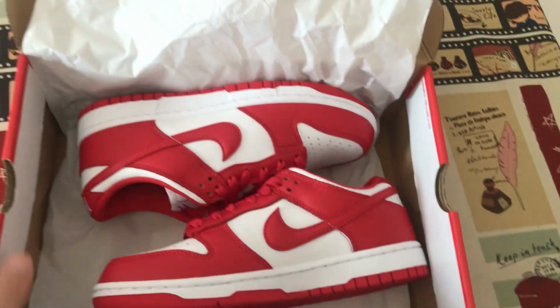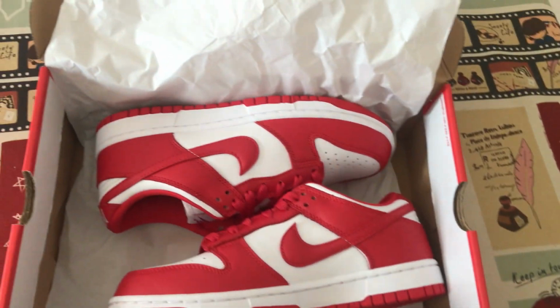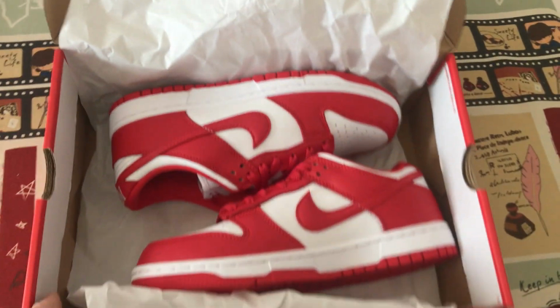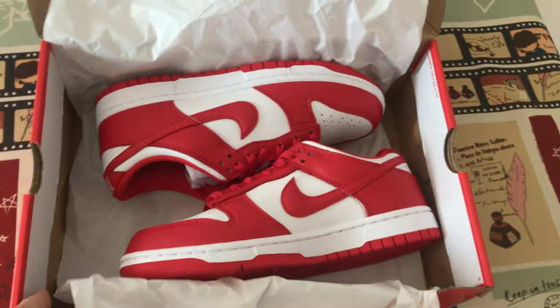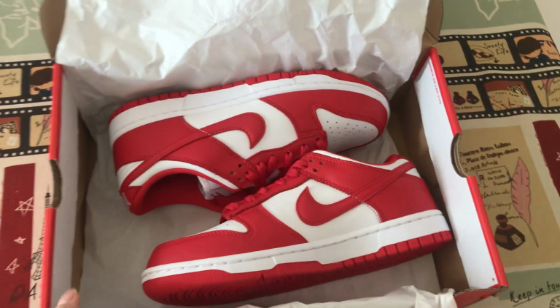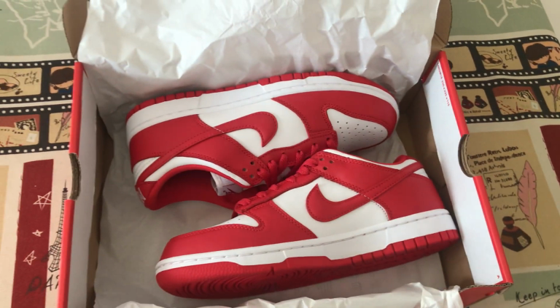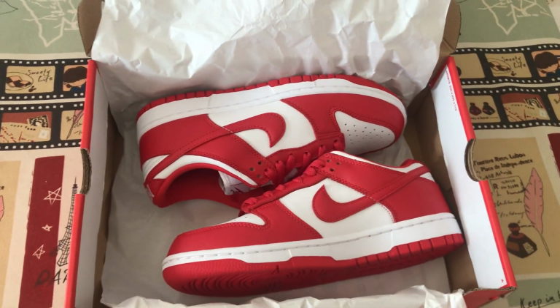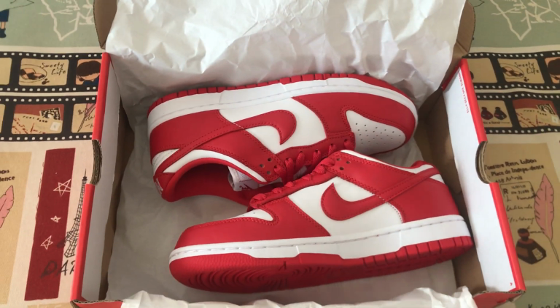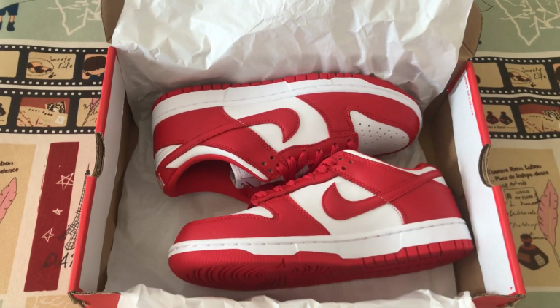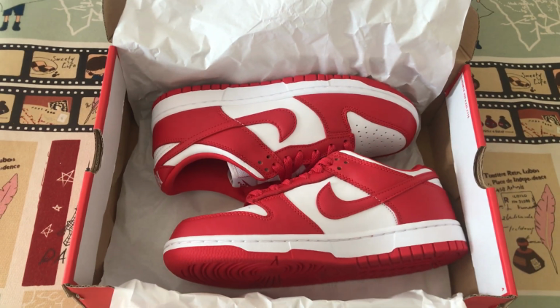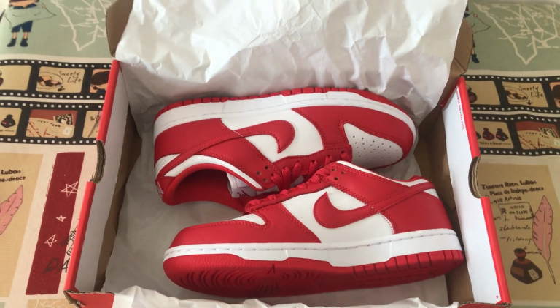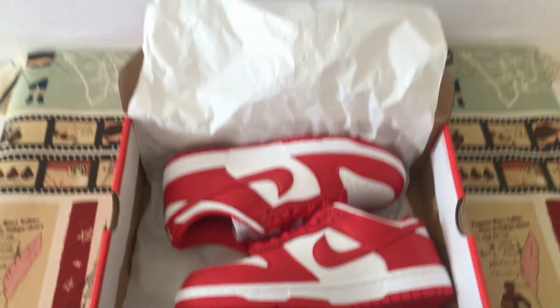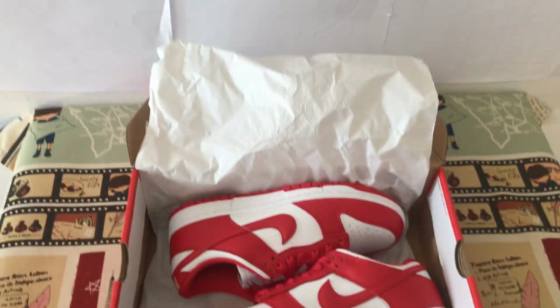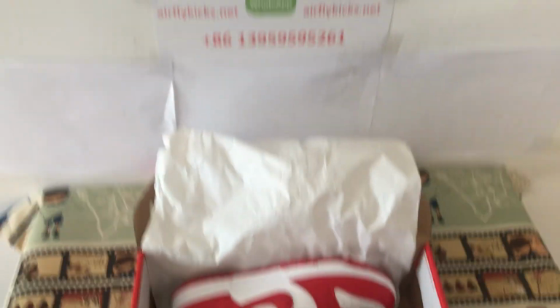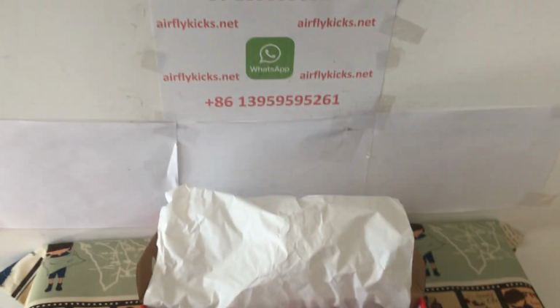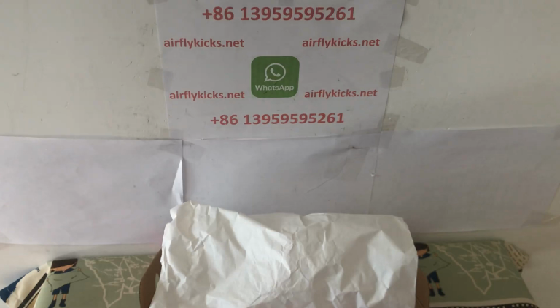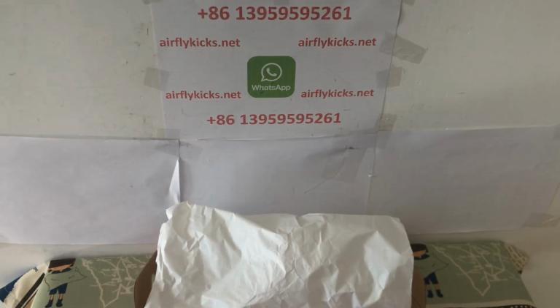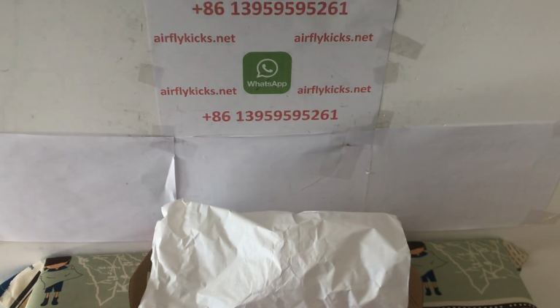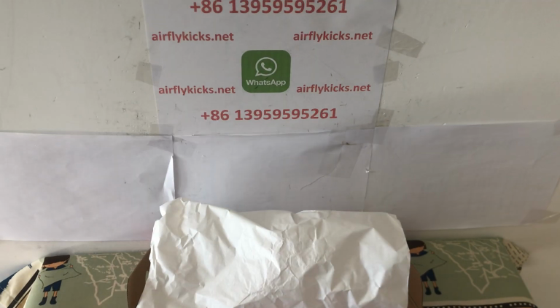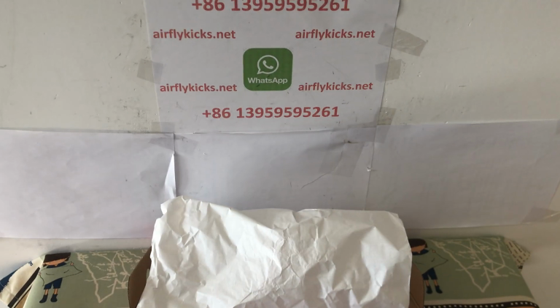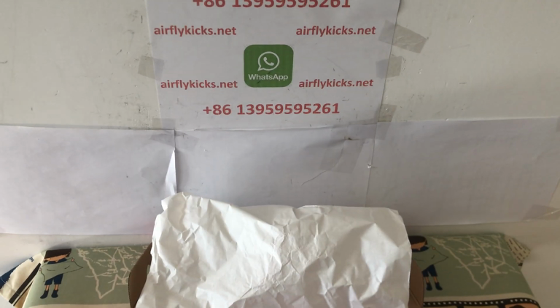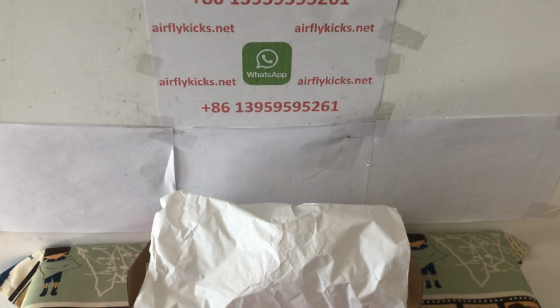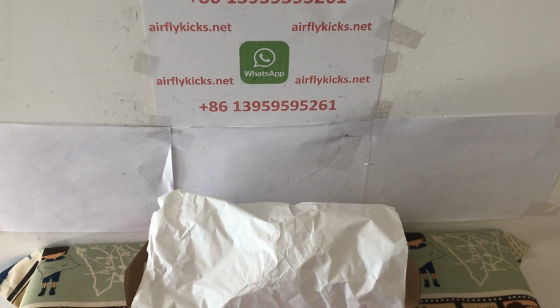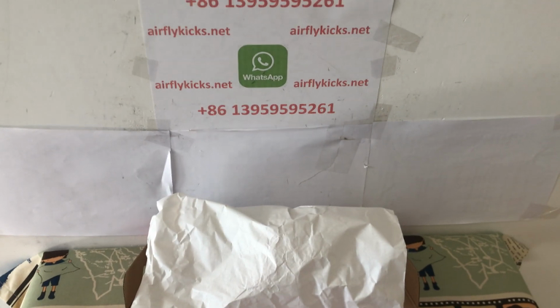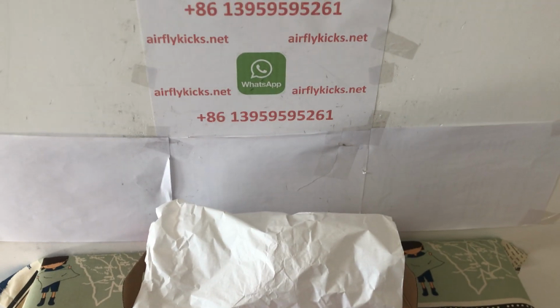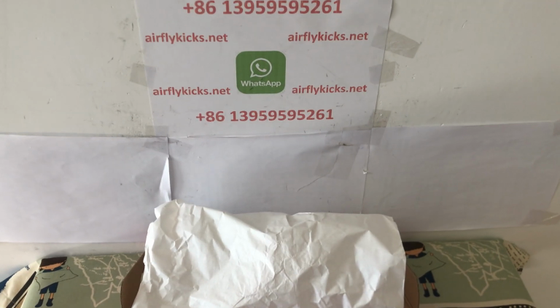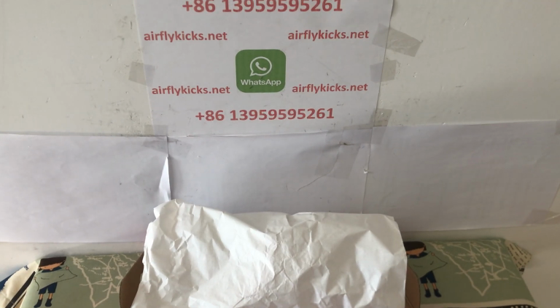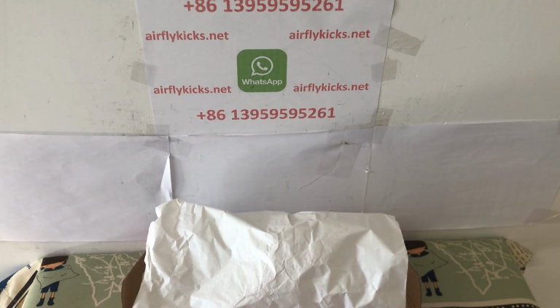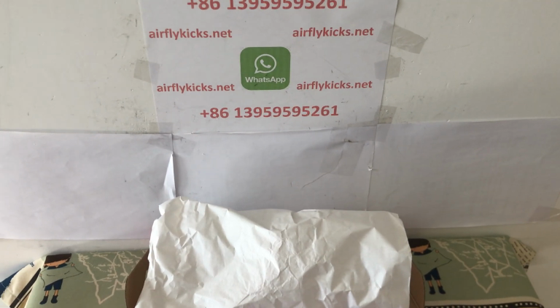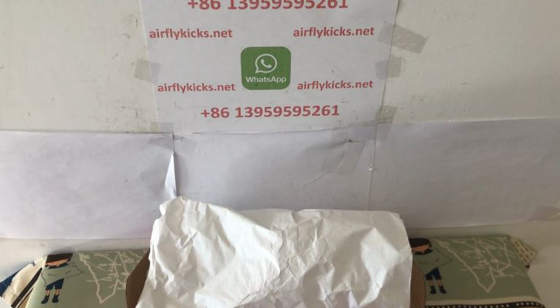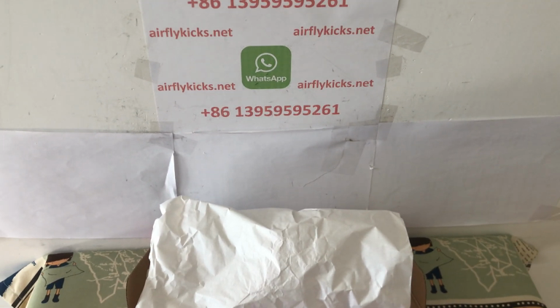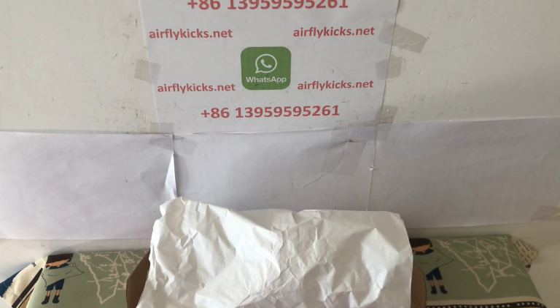So if you like the shoes, you can place your order on my site. Or you may contact me by my WhatsApp.